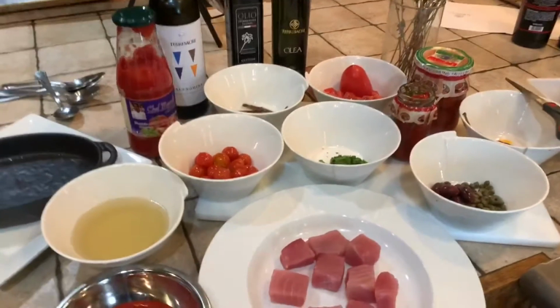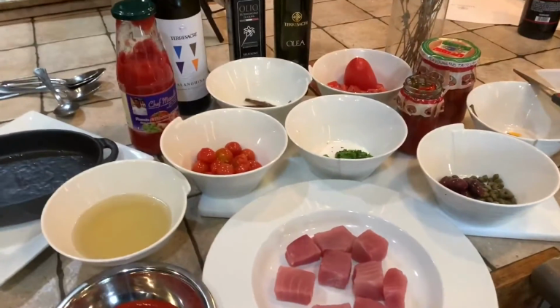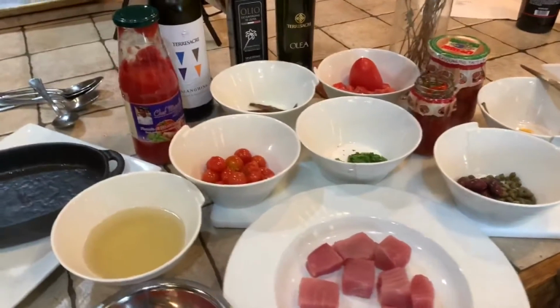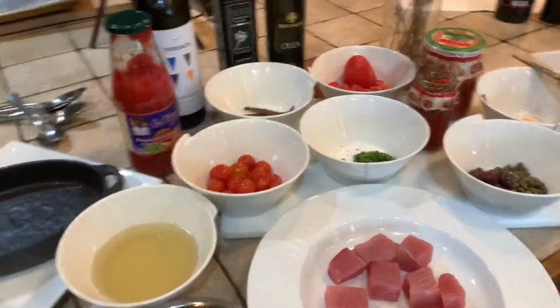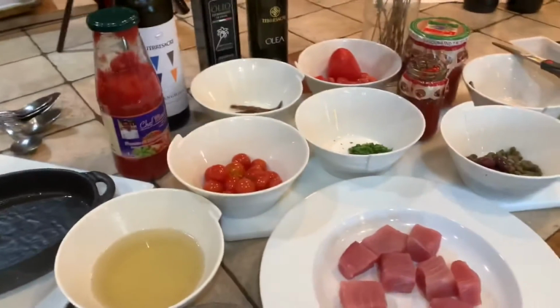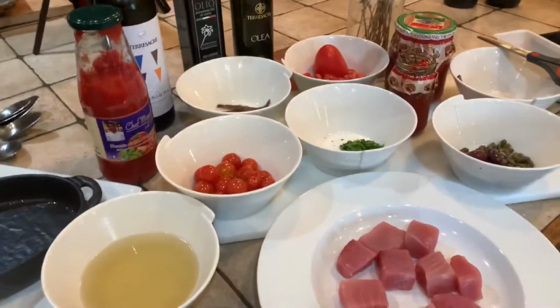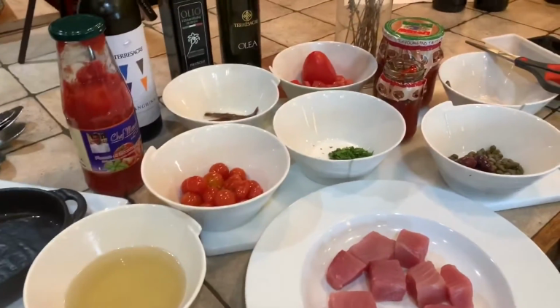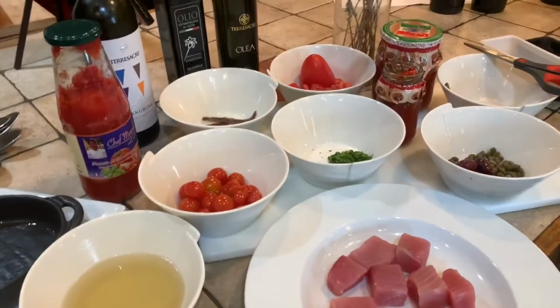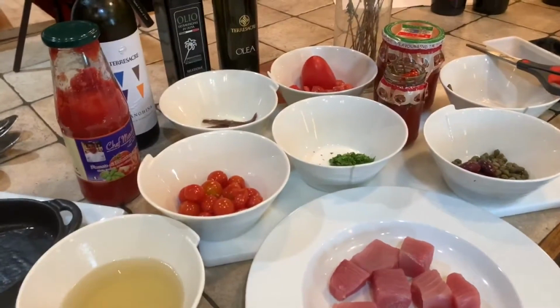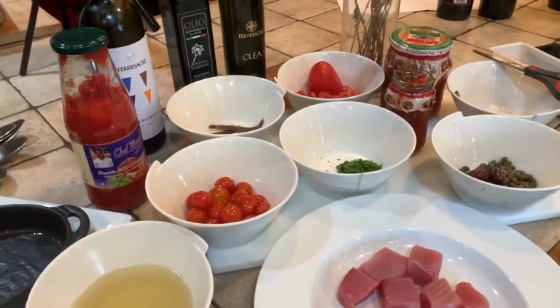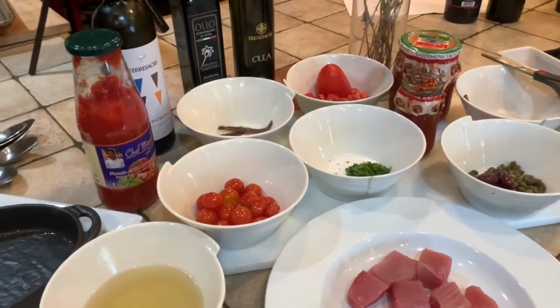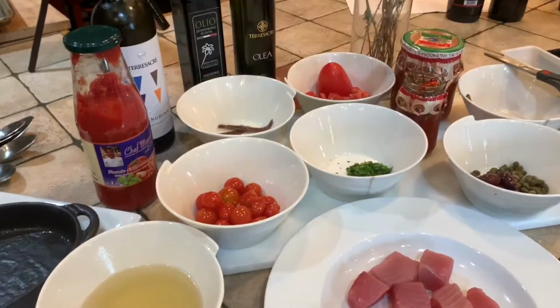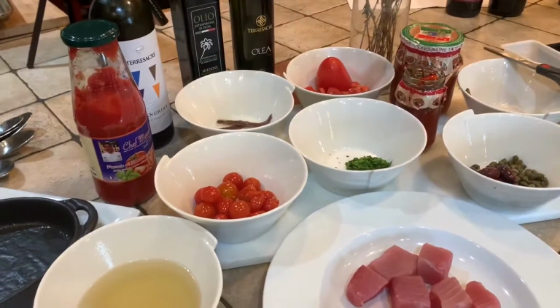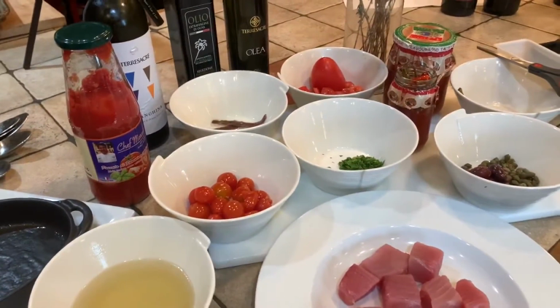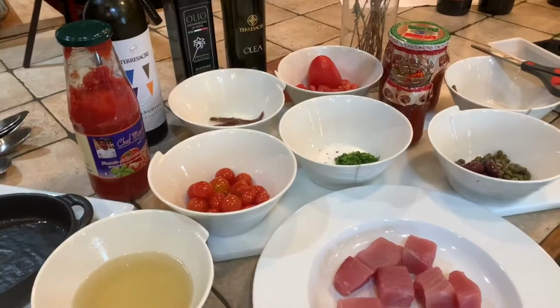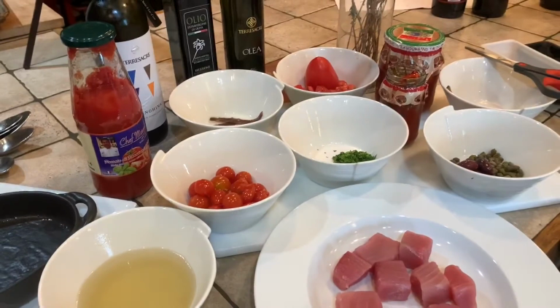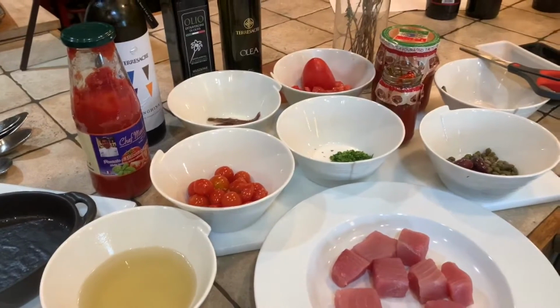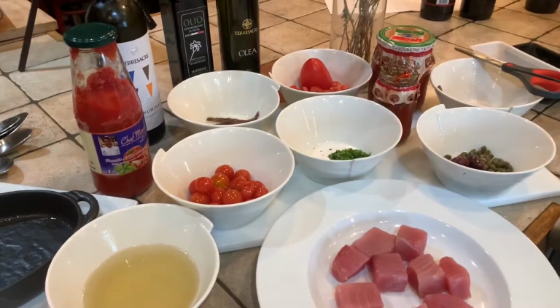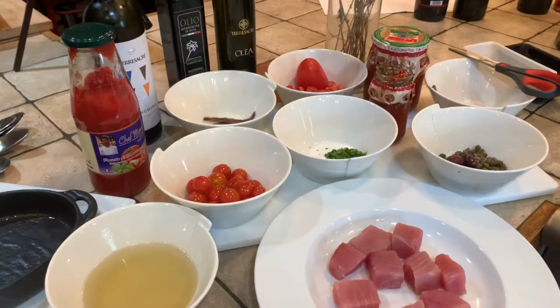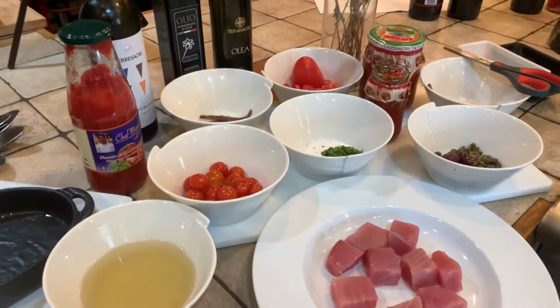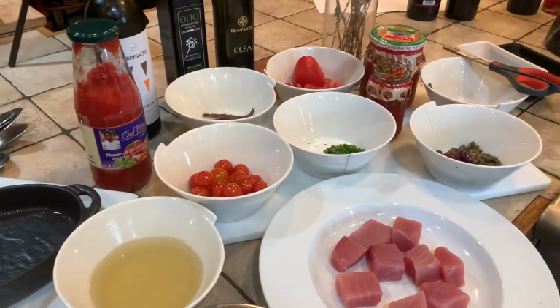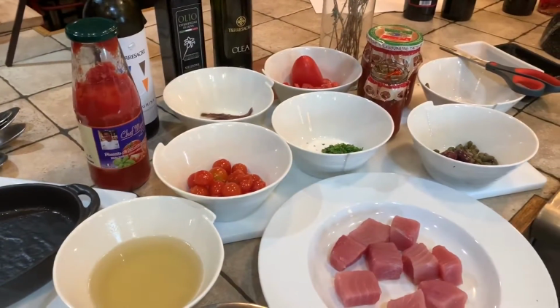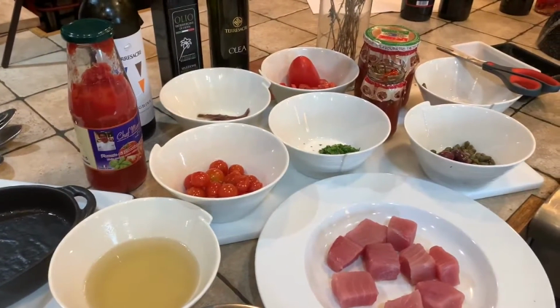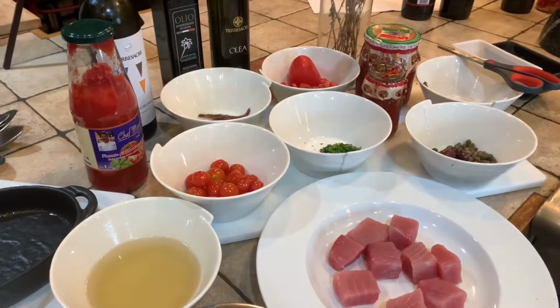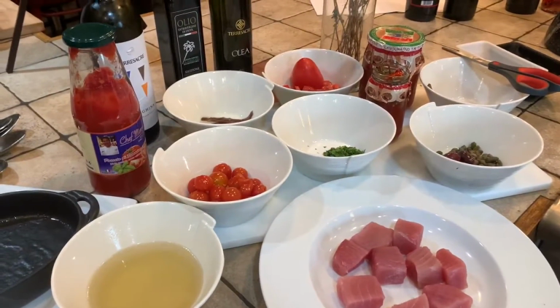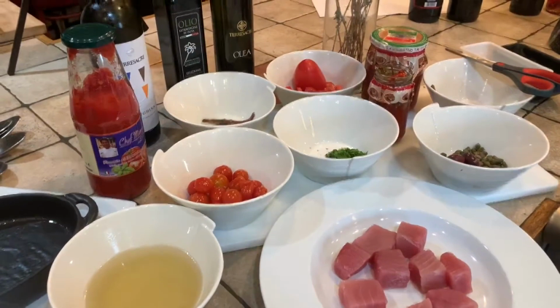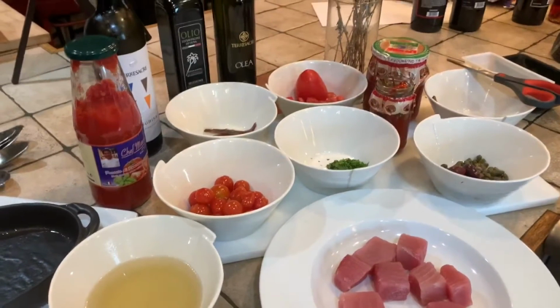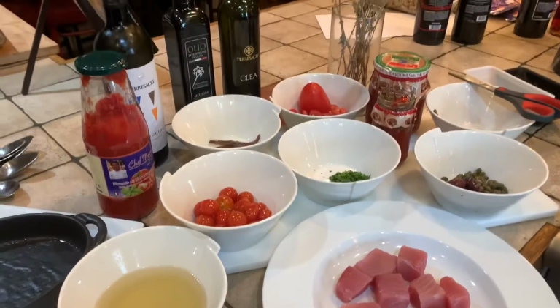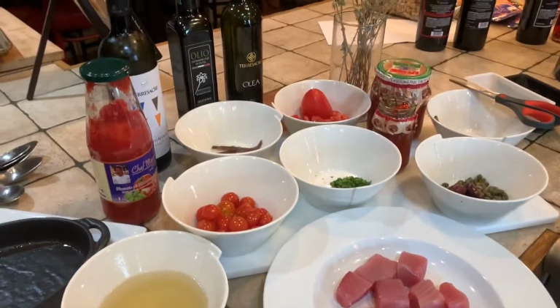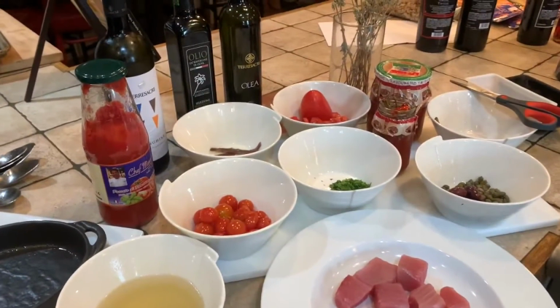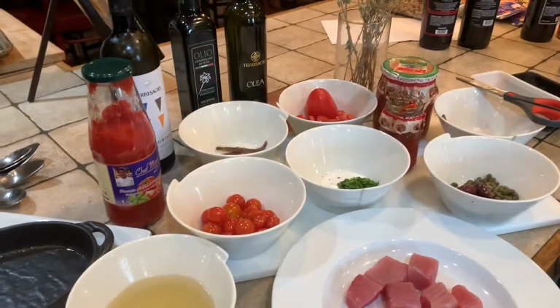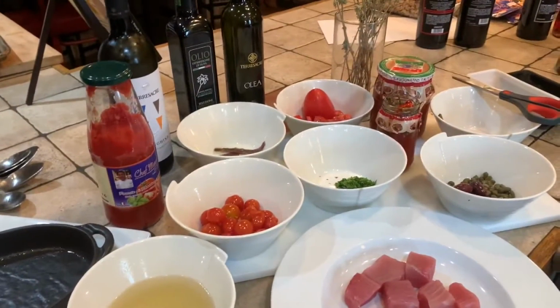Buon pomeriggio. Today we're going to make another recipe that was requested — this is puttanesca sauce.